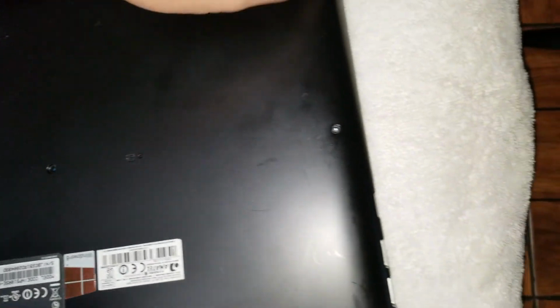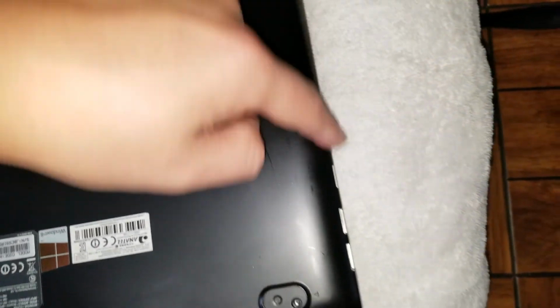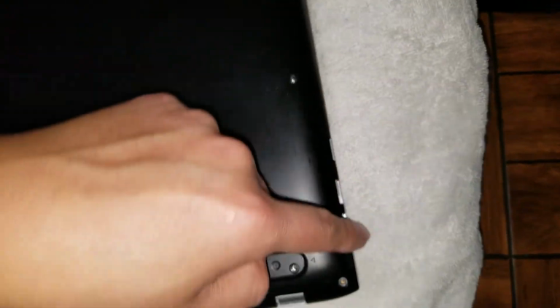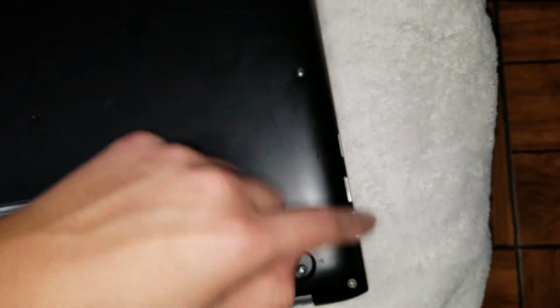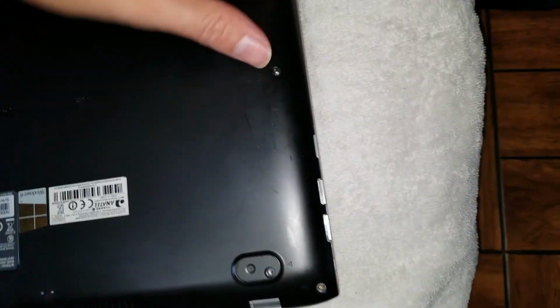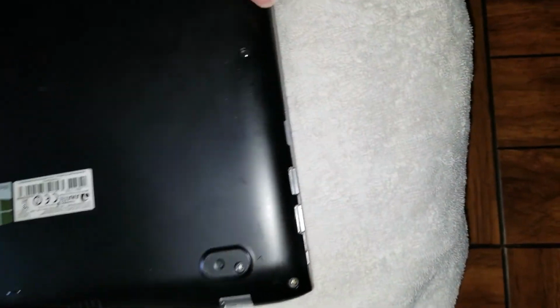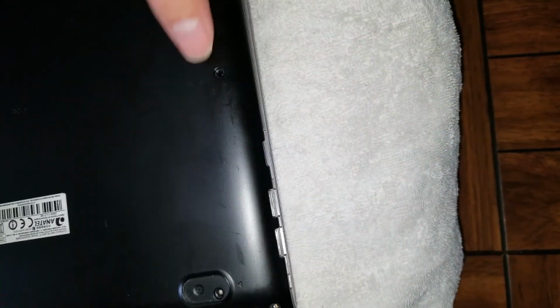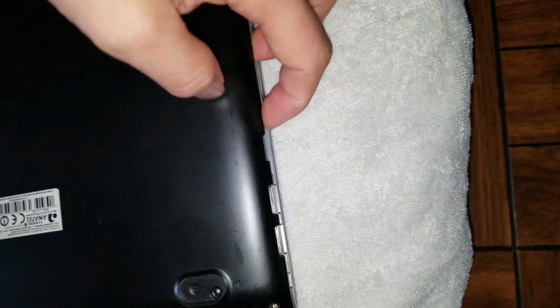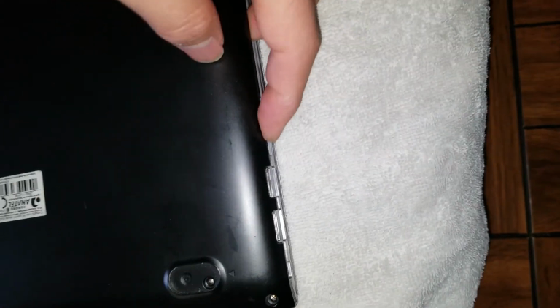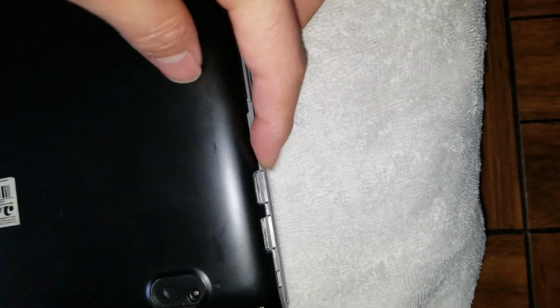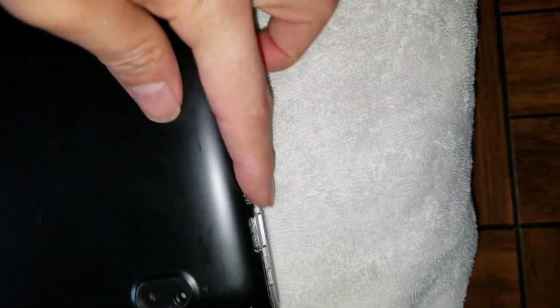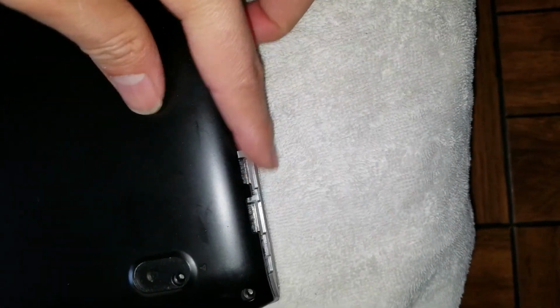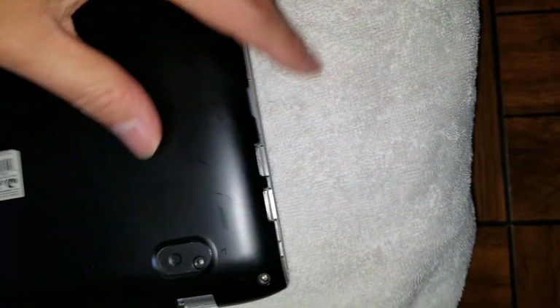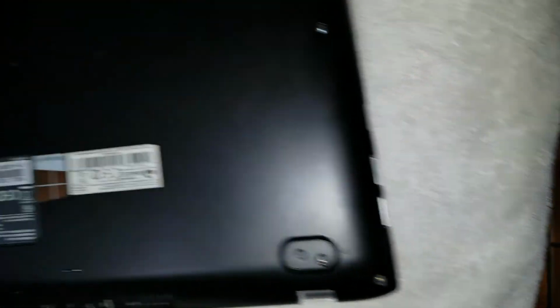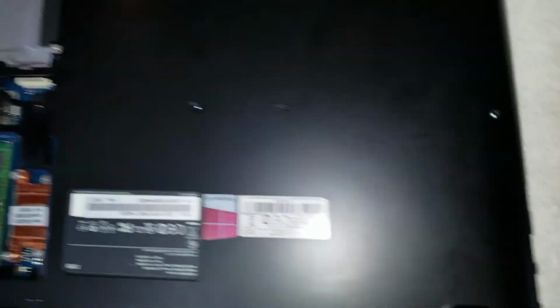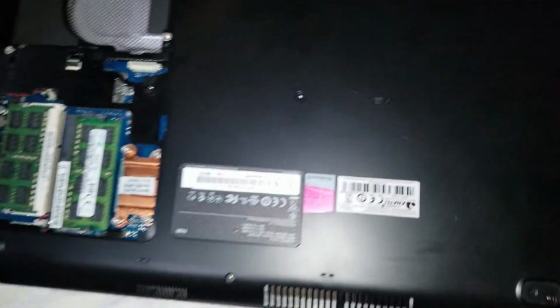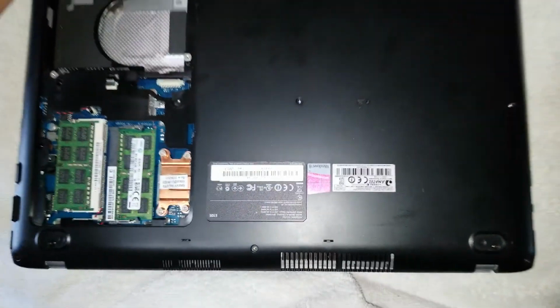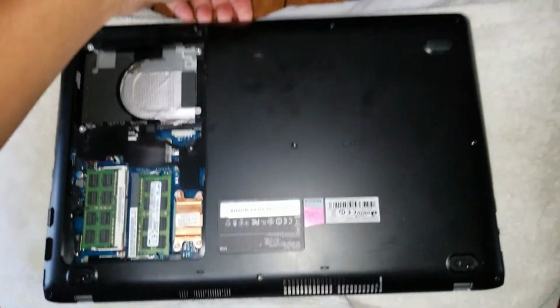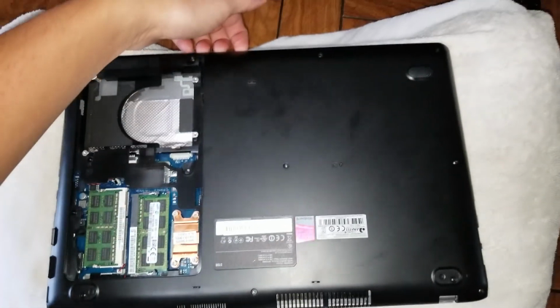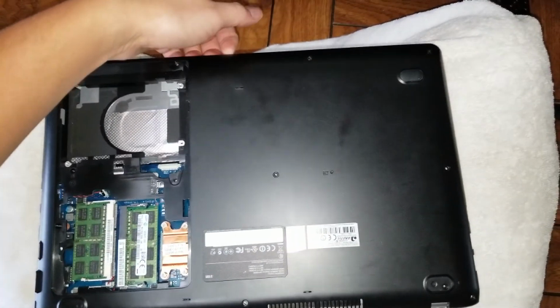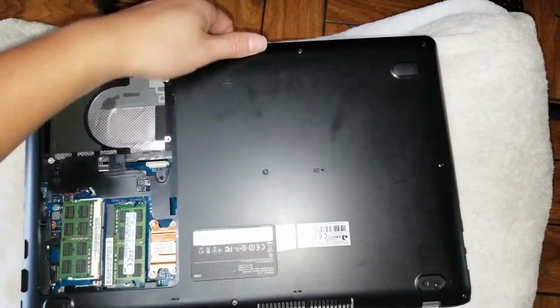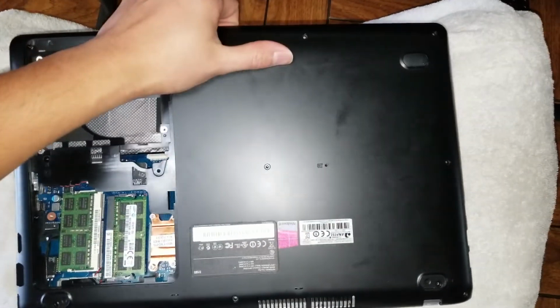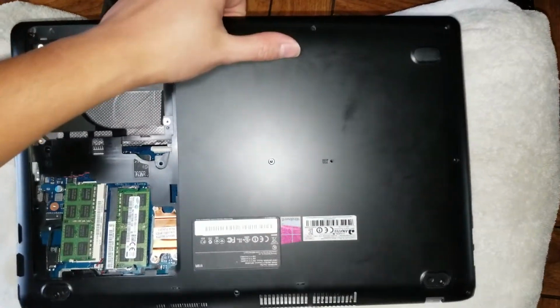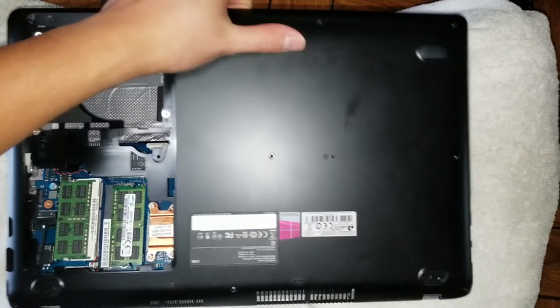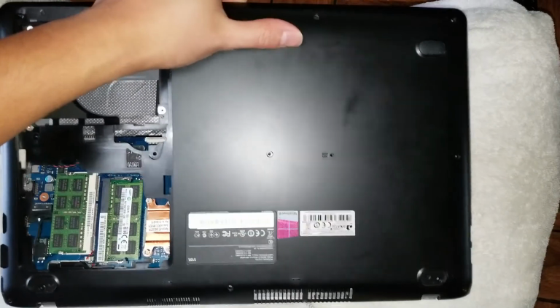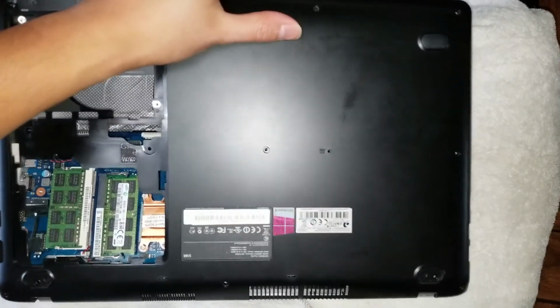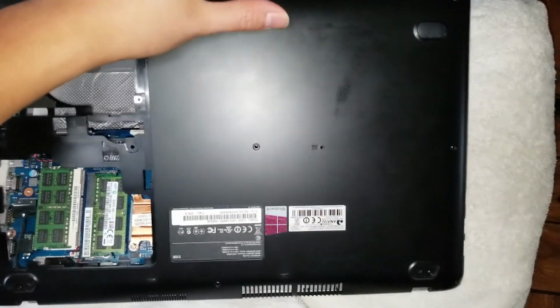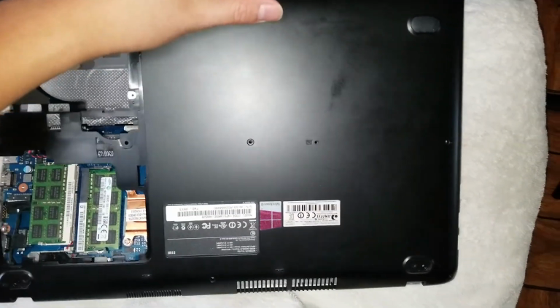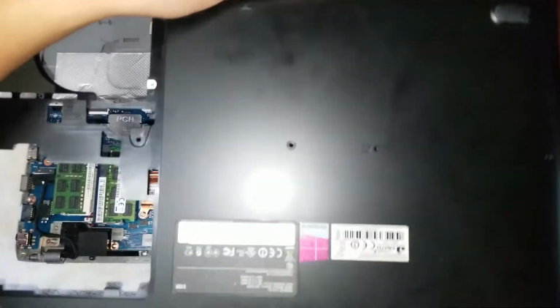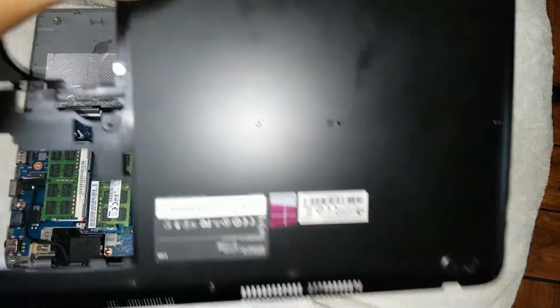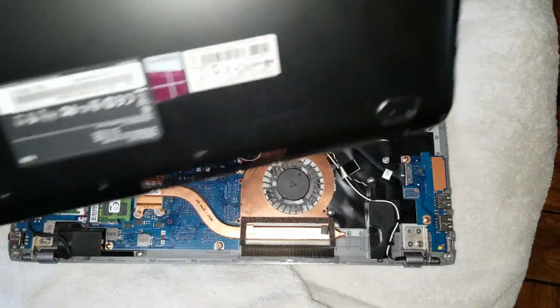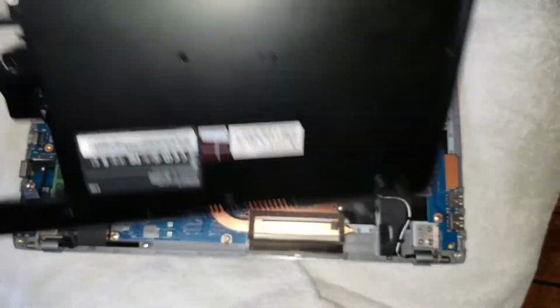Once you go around the sides, same thing with this side — it has these smaller areas. Then, to remove it, you want to lift on the back and kind of wobble it. It'll be tough, but the clips will all come out.